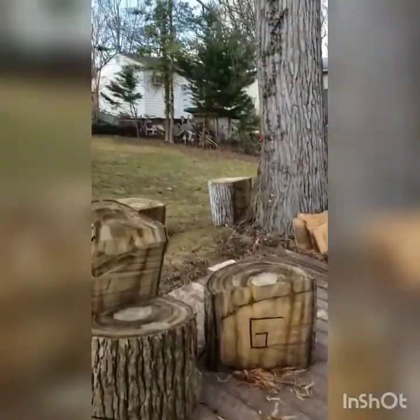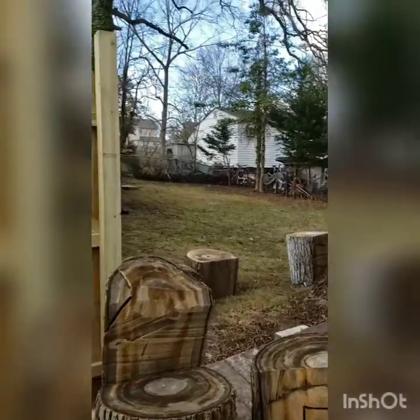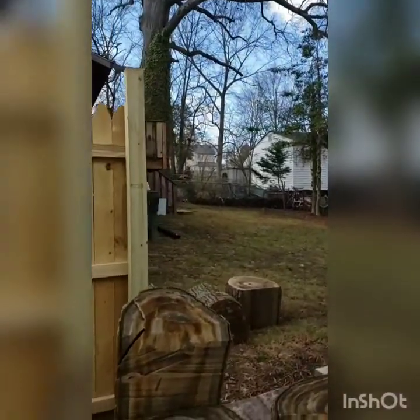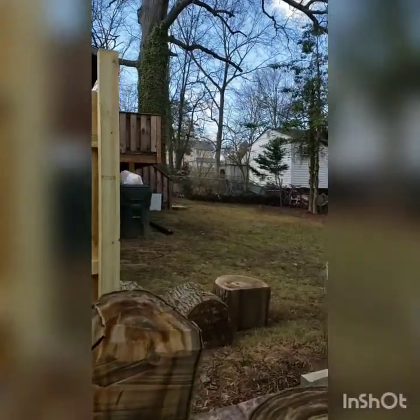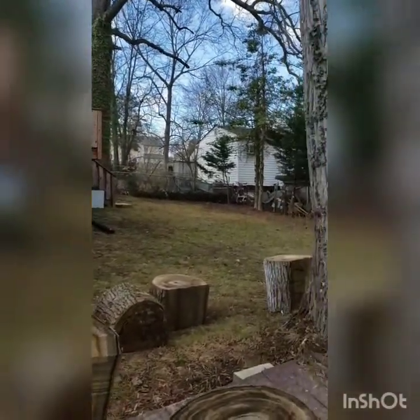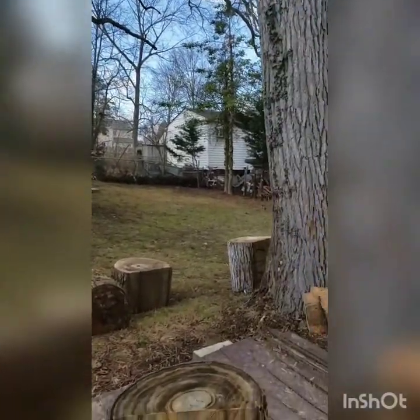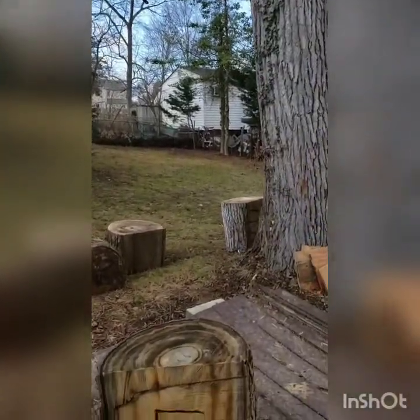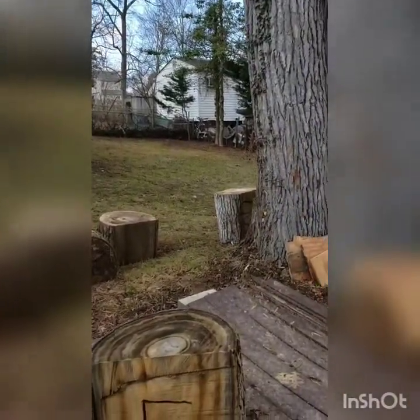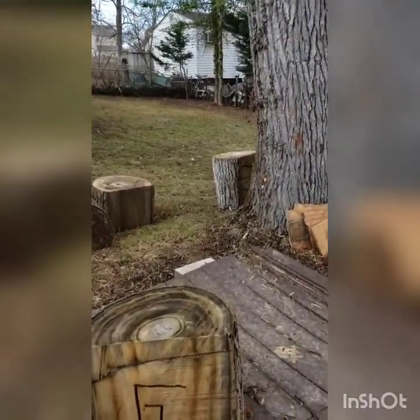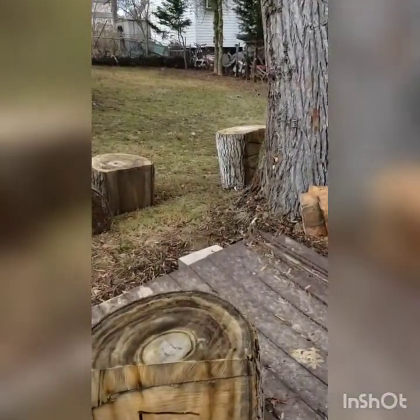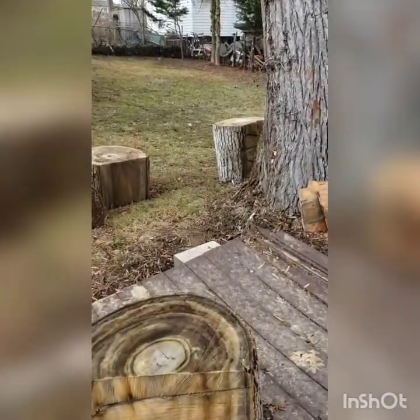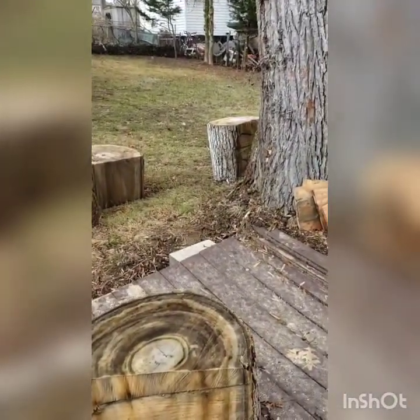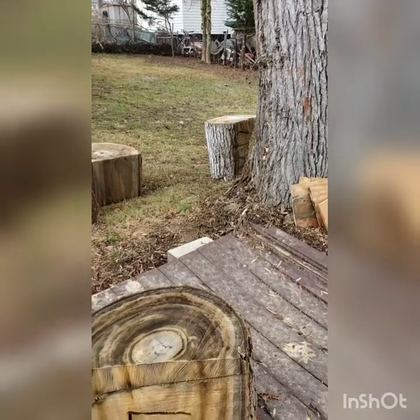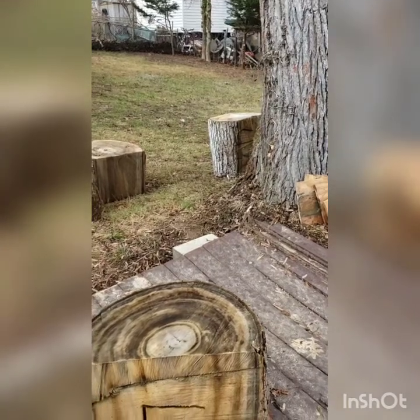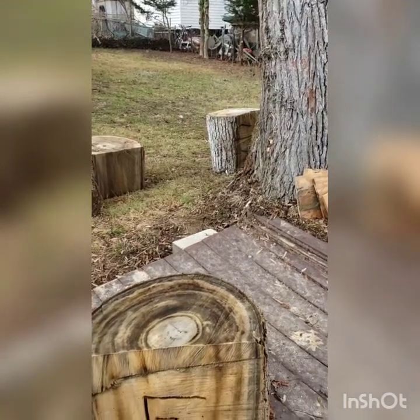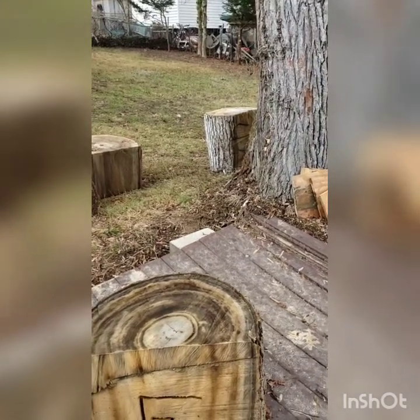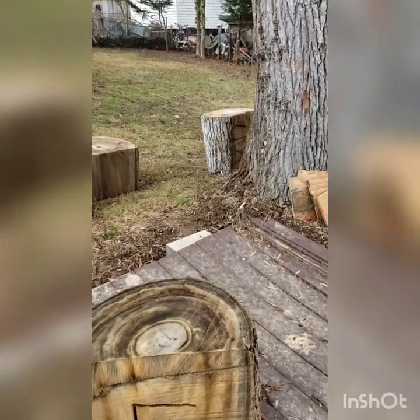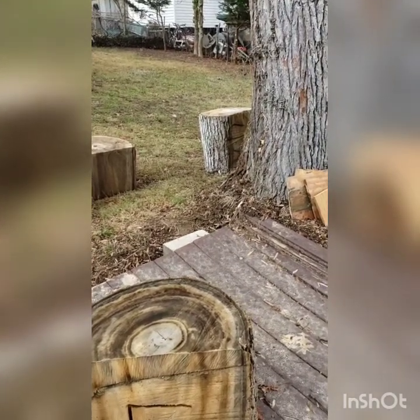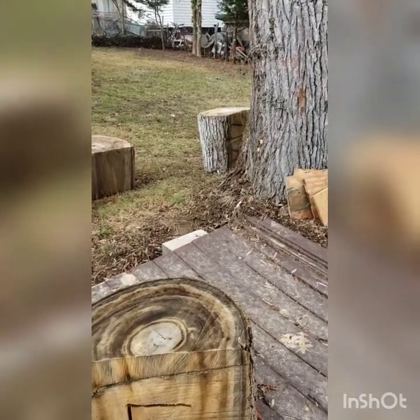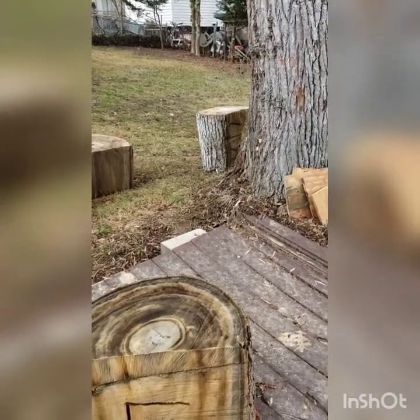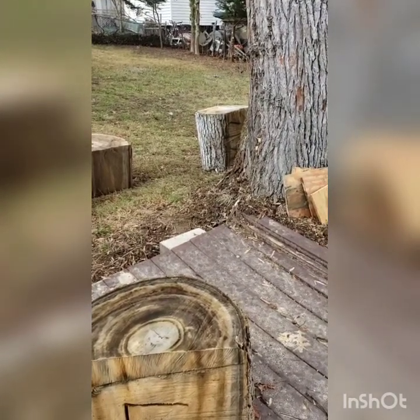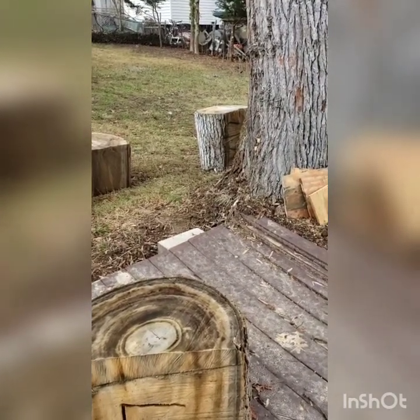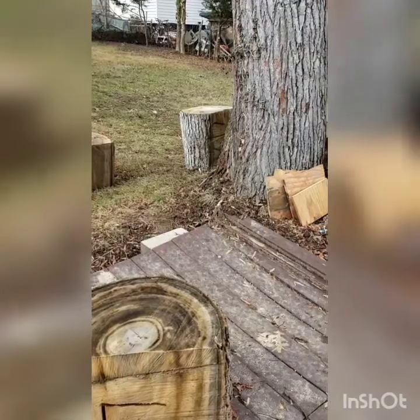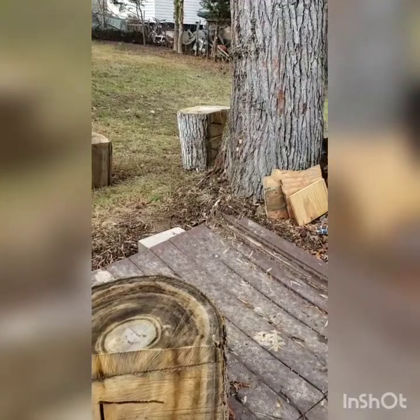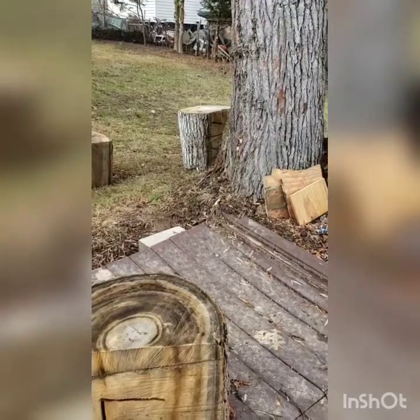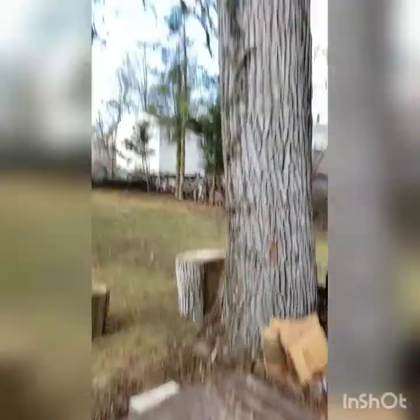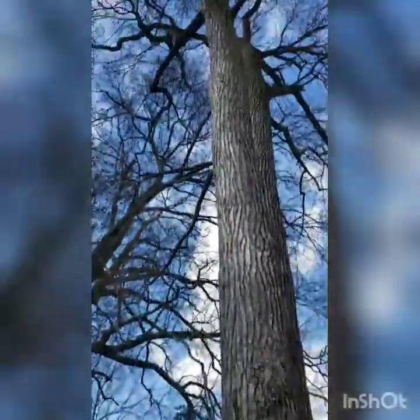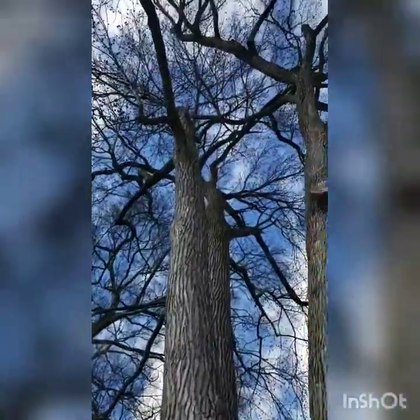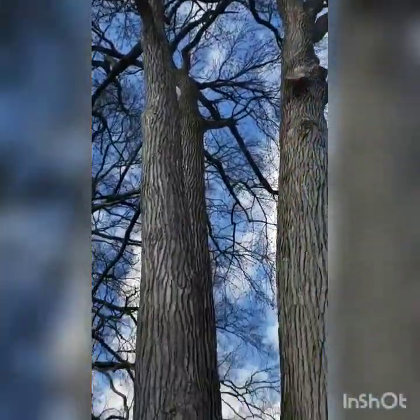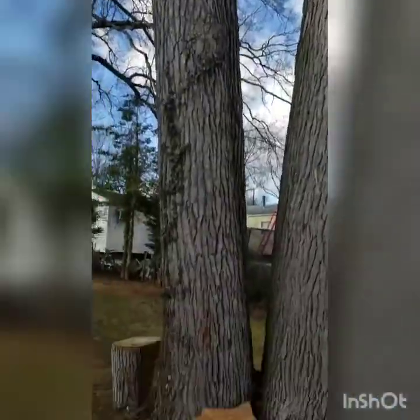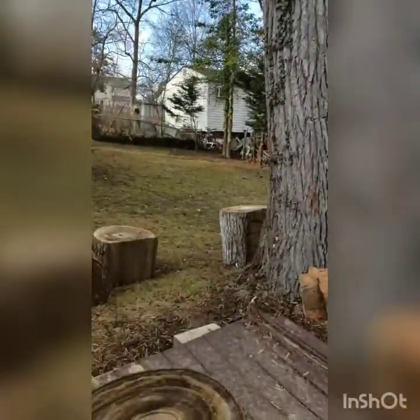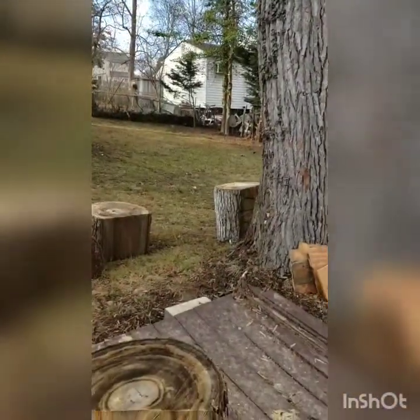He still has to finish this. He's not going to cut into the ground — he's done a concrete block instead because it's hard to cut down through the roots of this massive sweet gum tree.